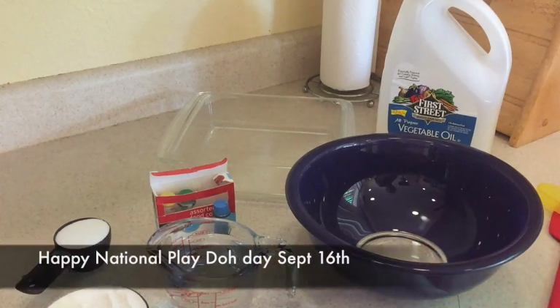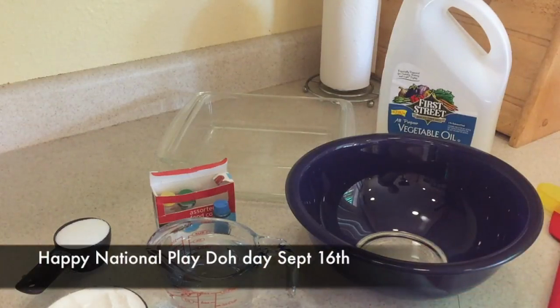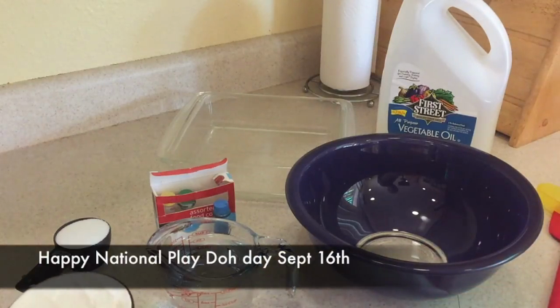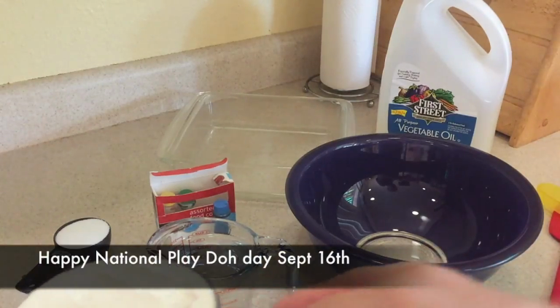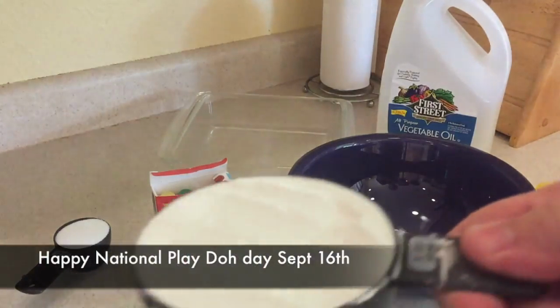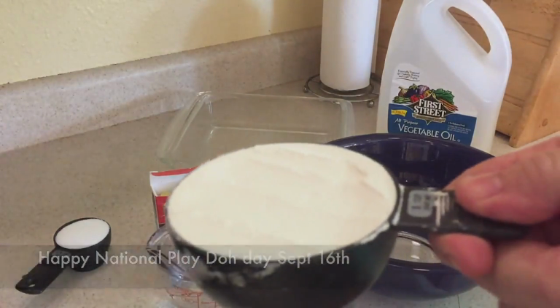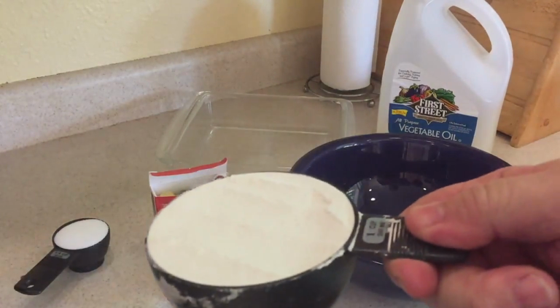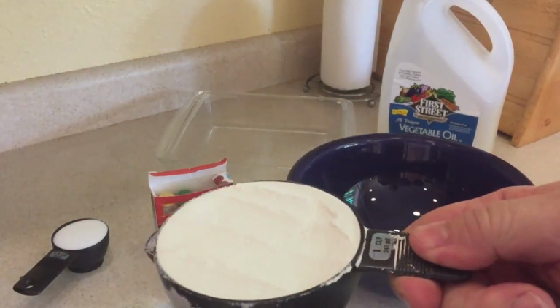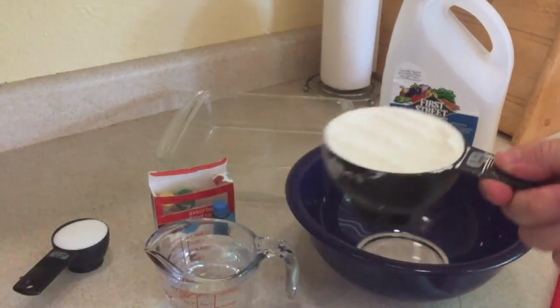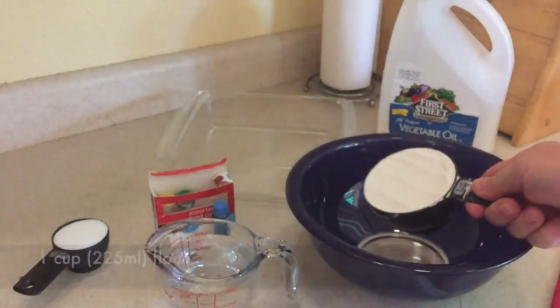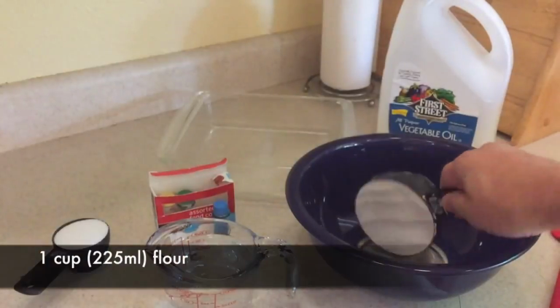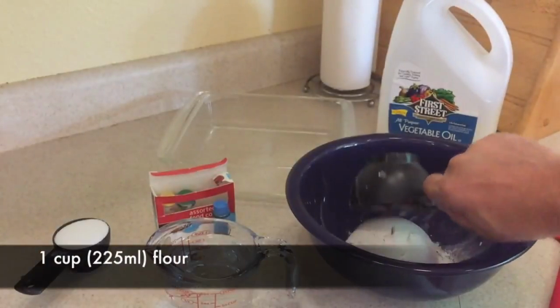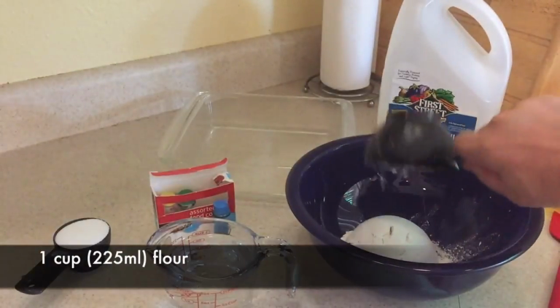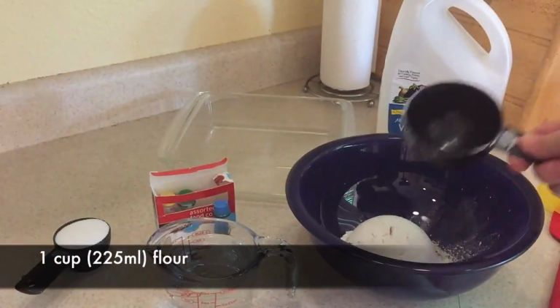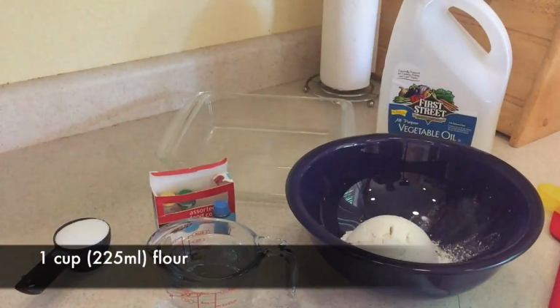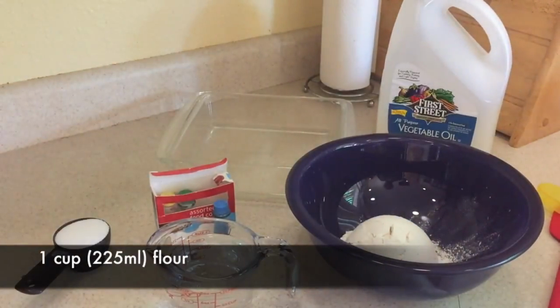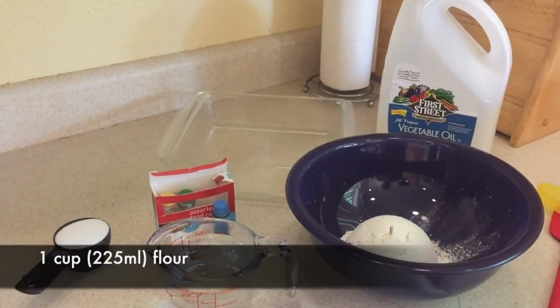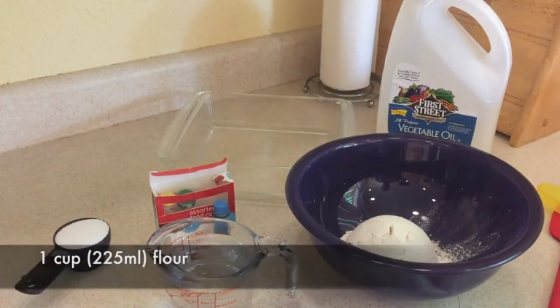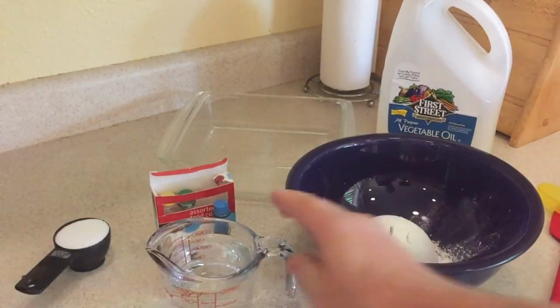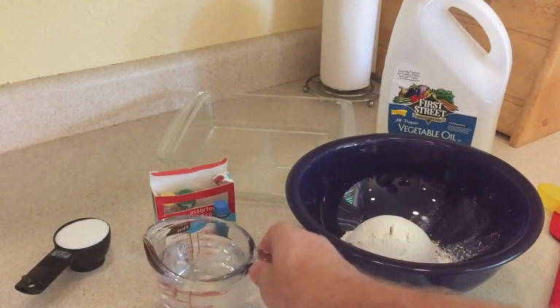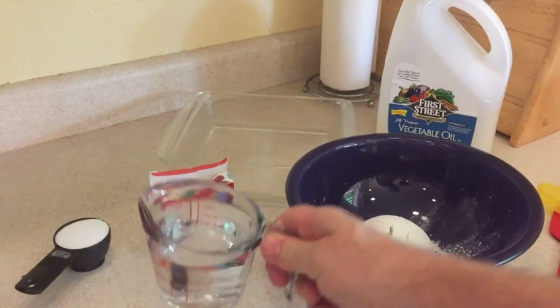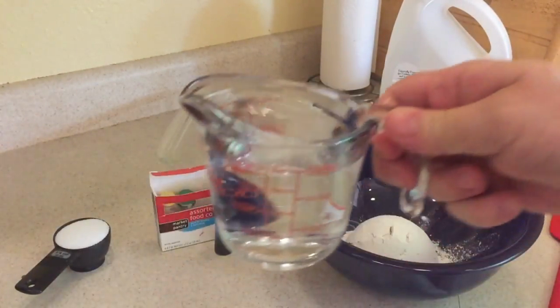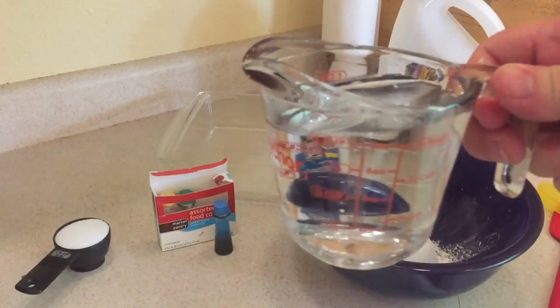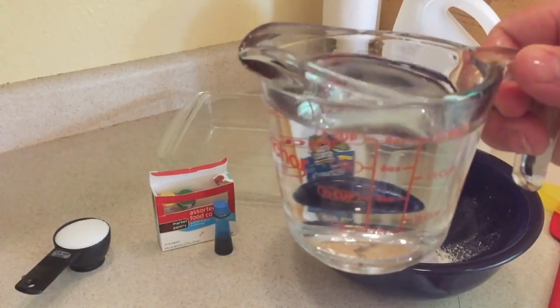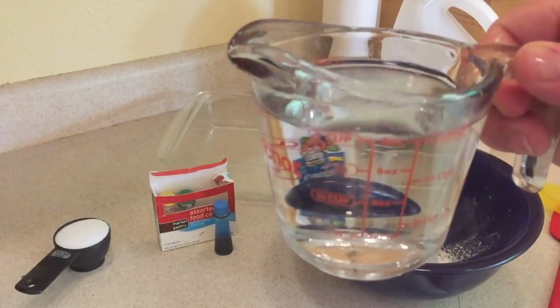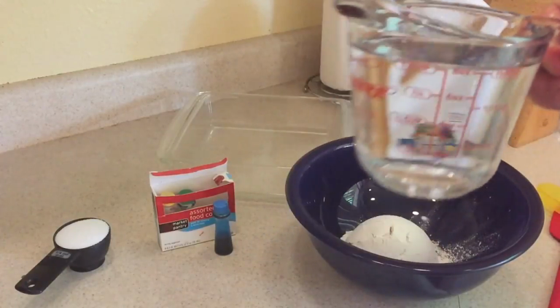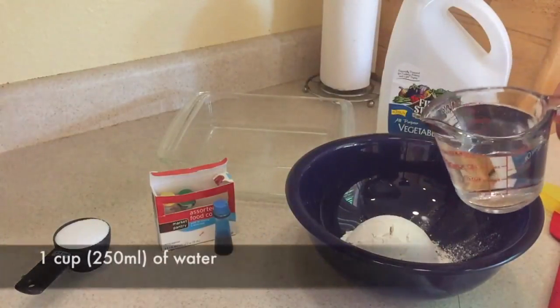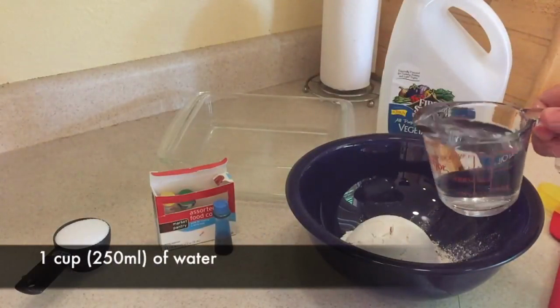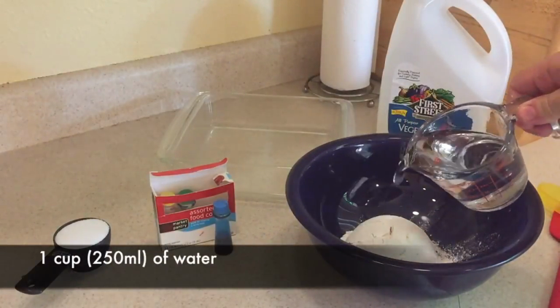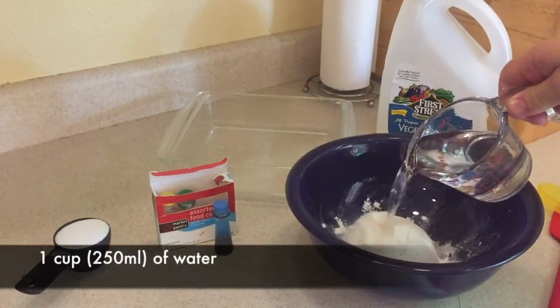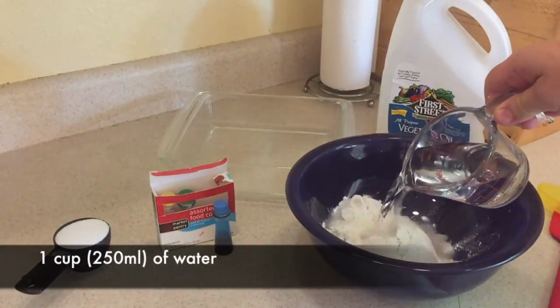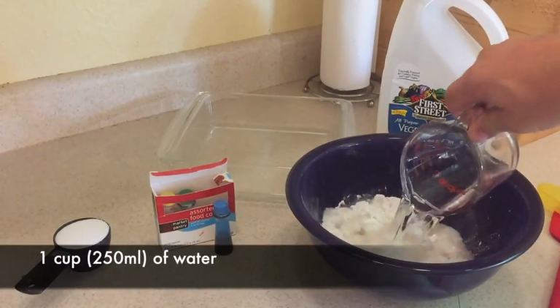Alright, so happy National Play-Doh Day. It's September 16th and we're going to start off with one cup or 225 milliliters of flour, and then one cup of water, which is 250 milliliters.